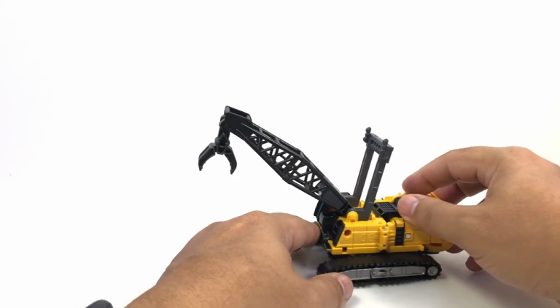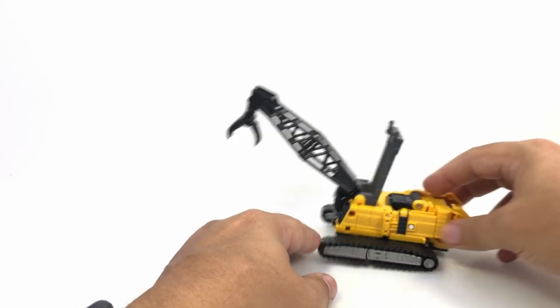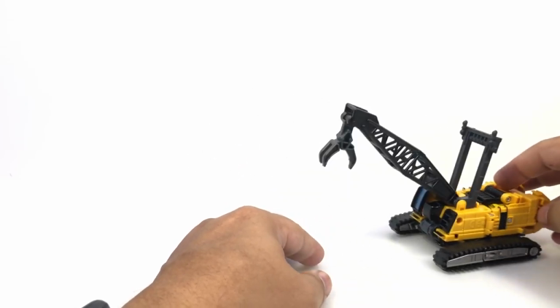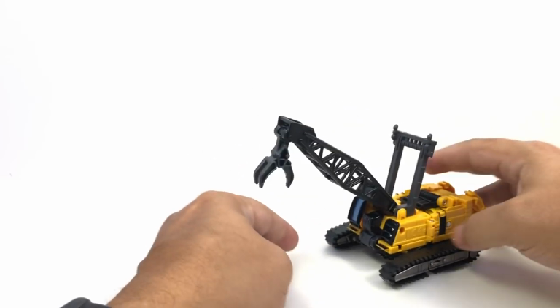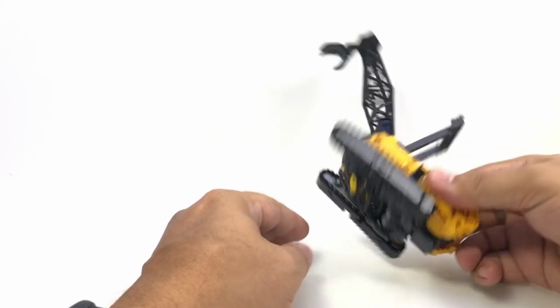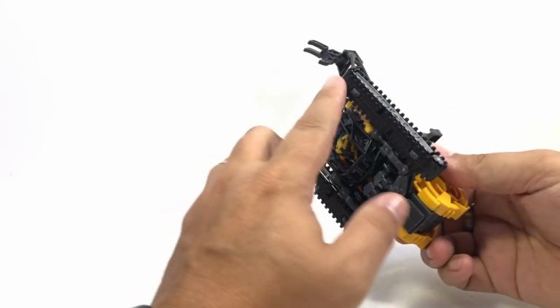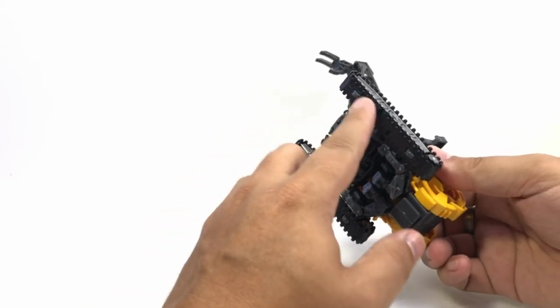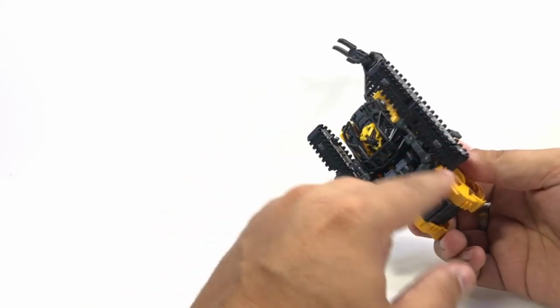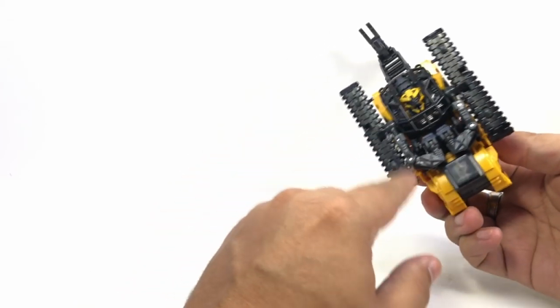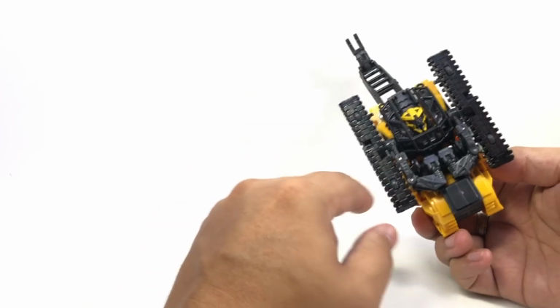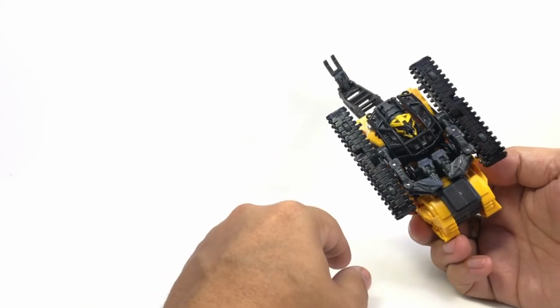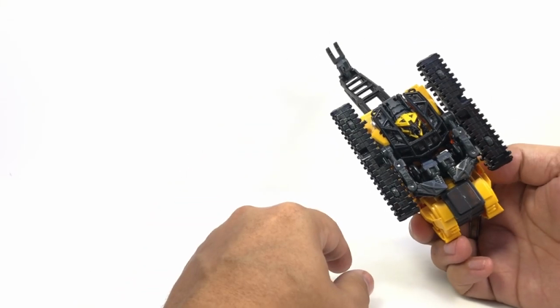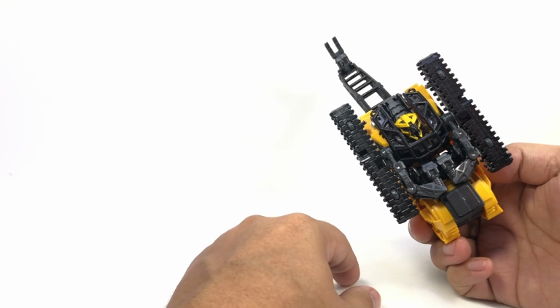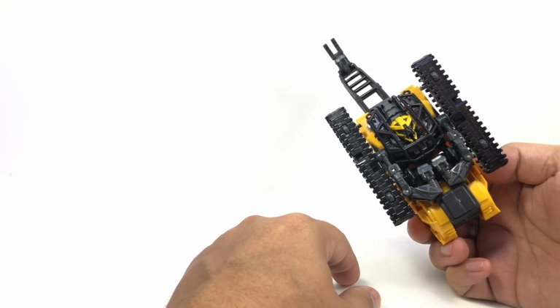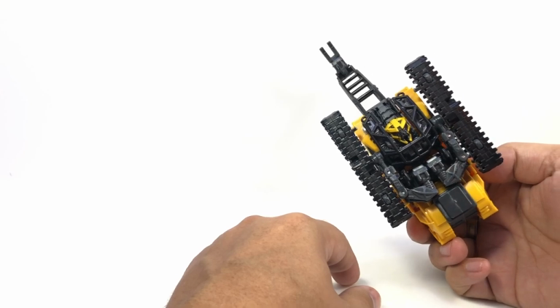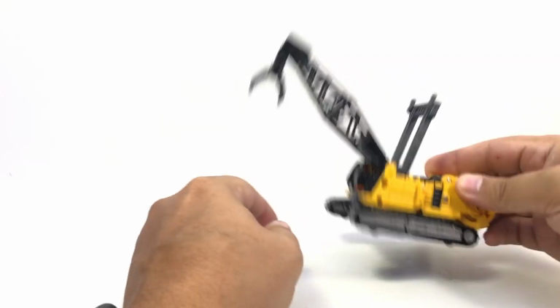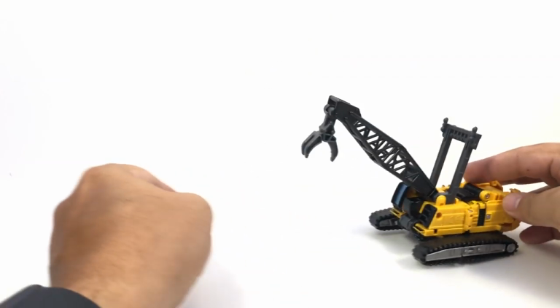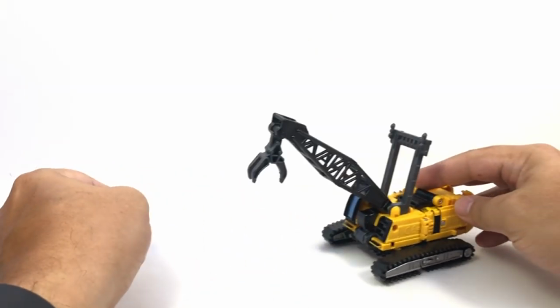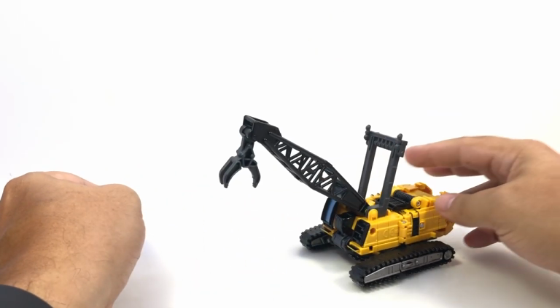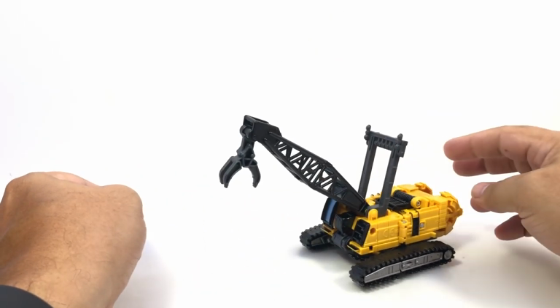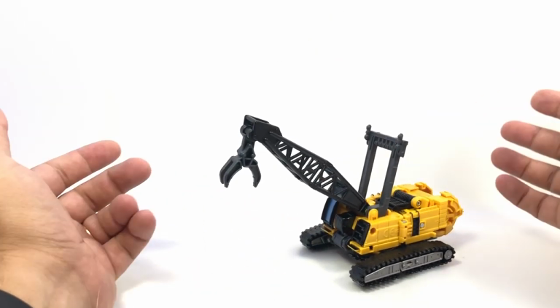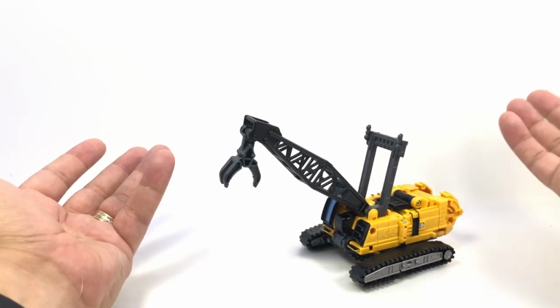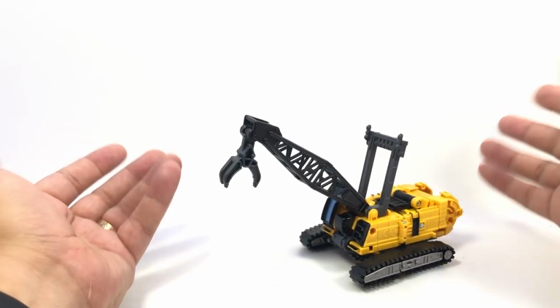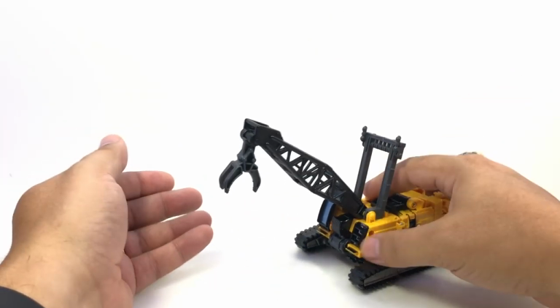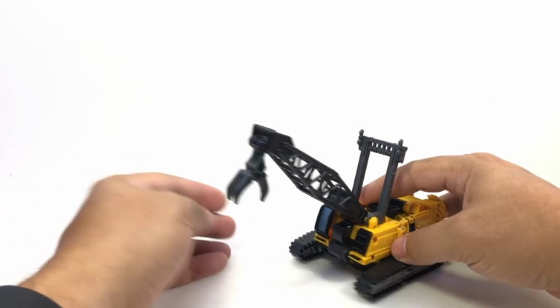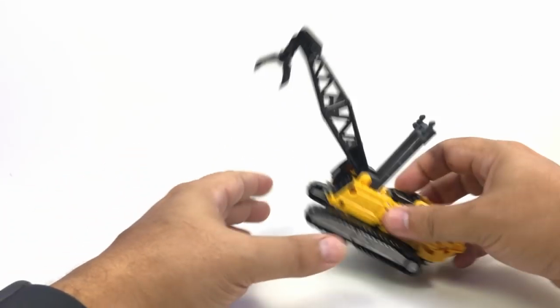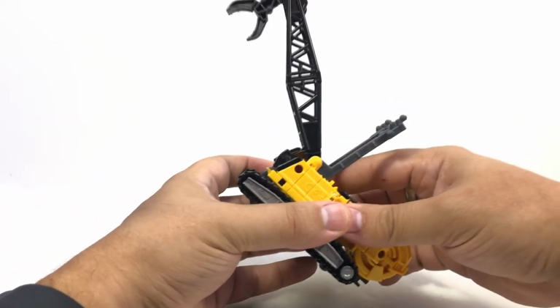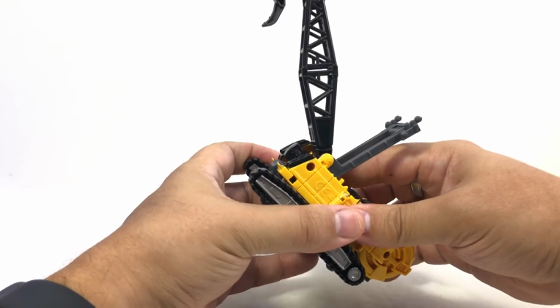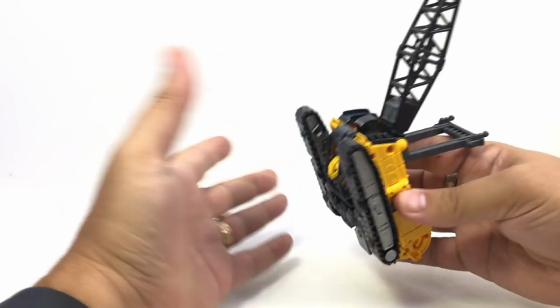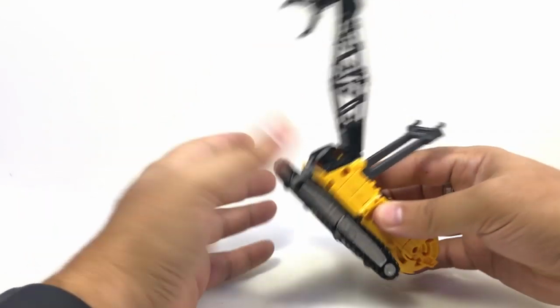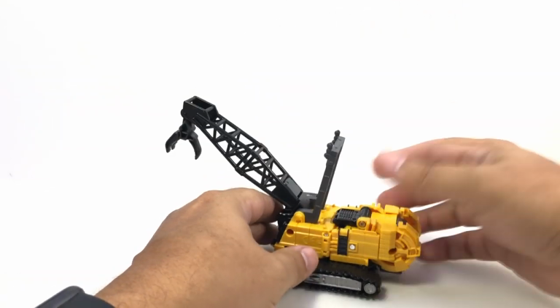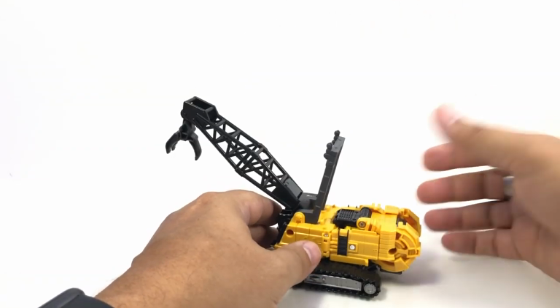And that's about it. He can roll around — he's got little wheels under here. You can kind of see his folded up body underneath there, and he rolls. But the turret doesn't rotate or anything fun like that.